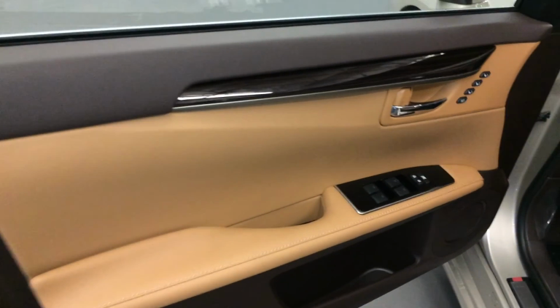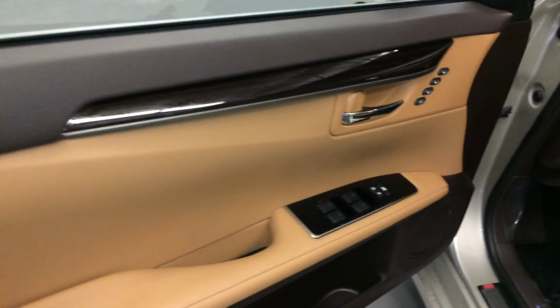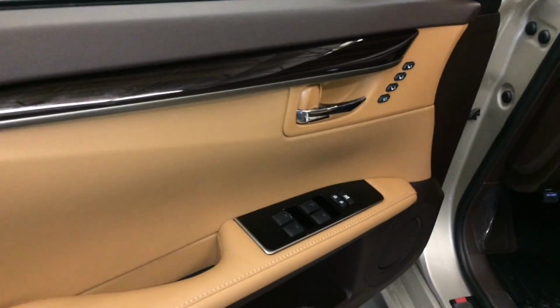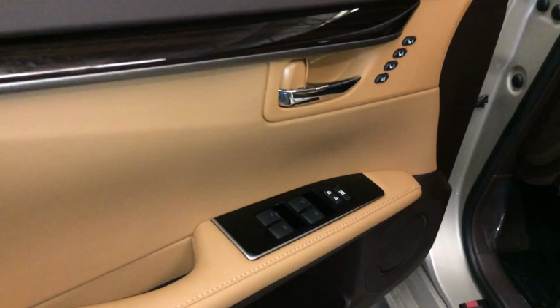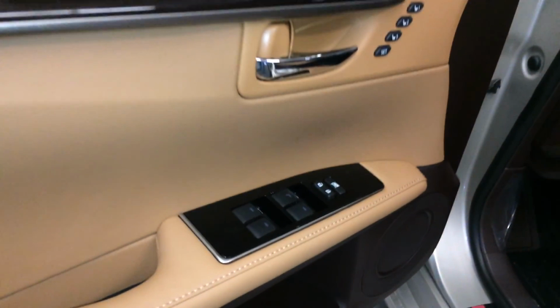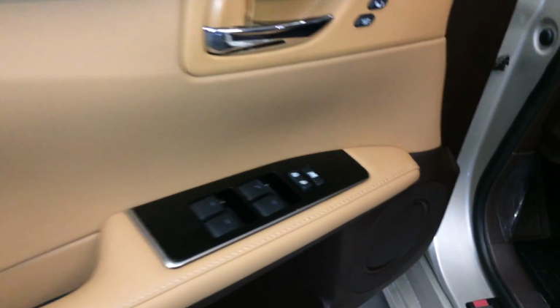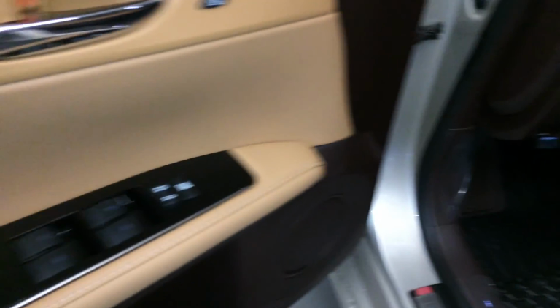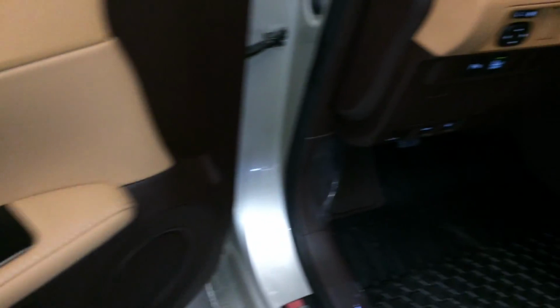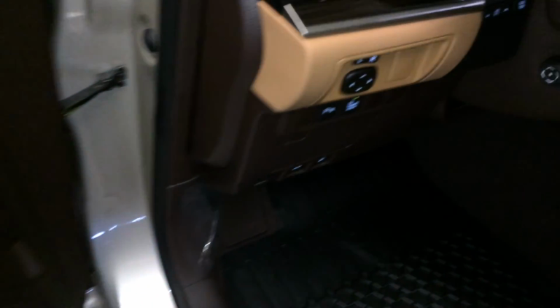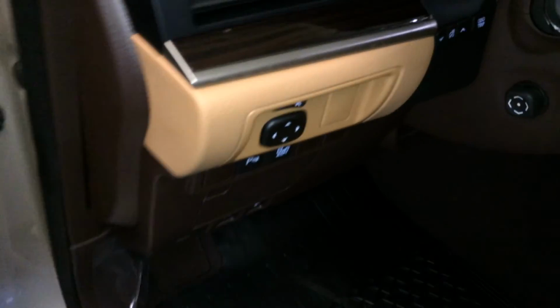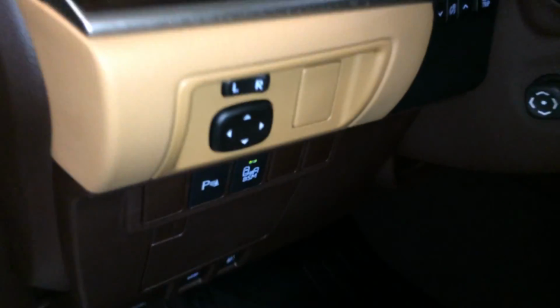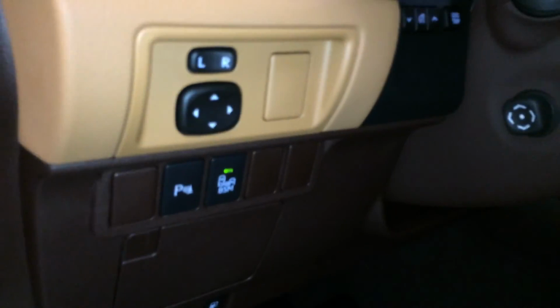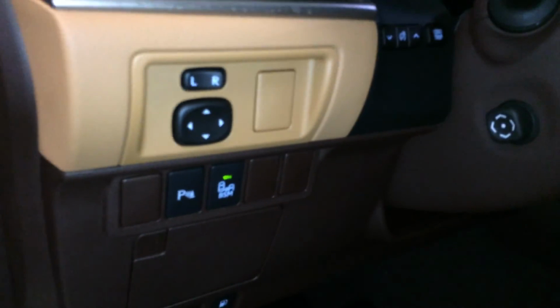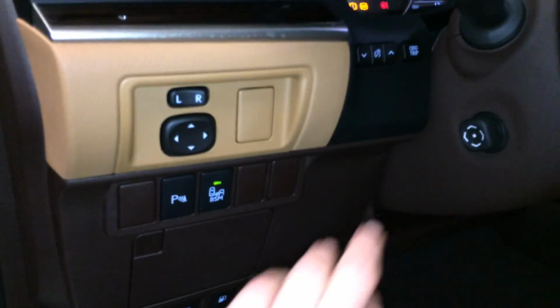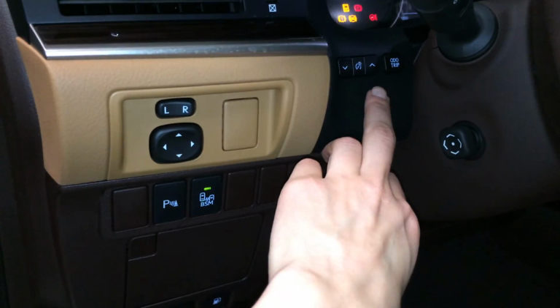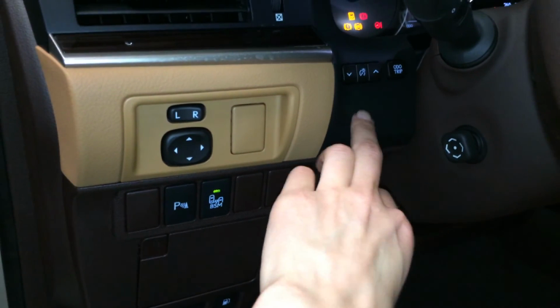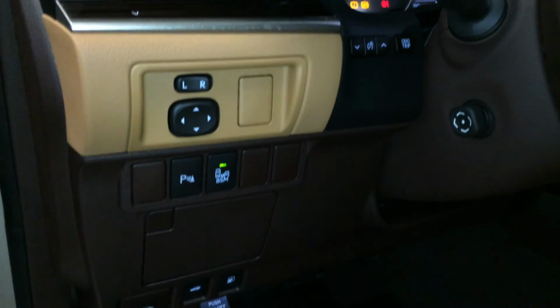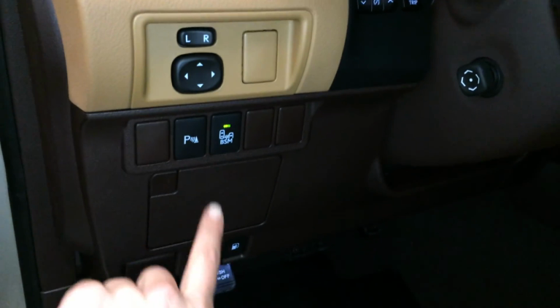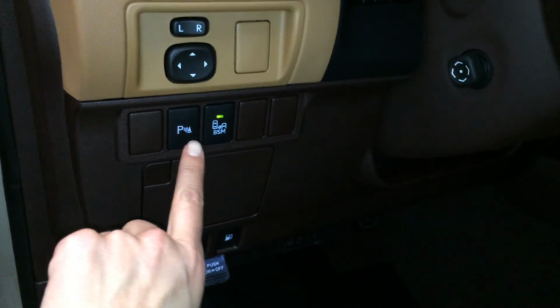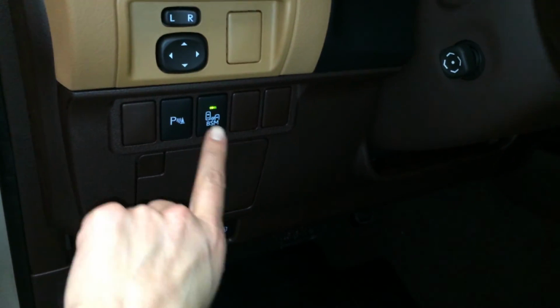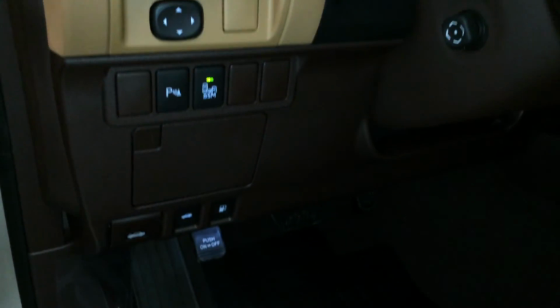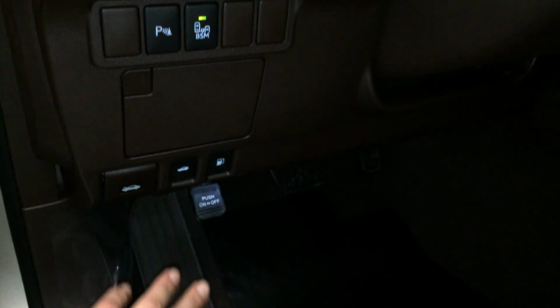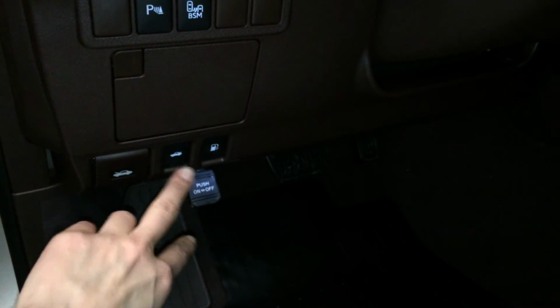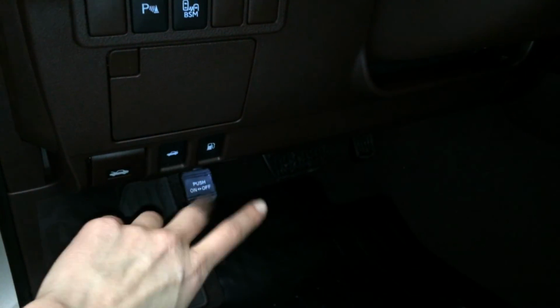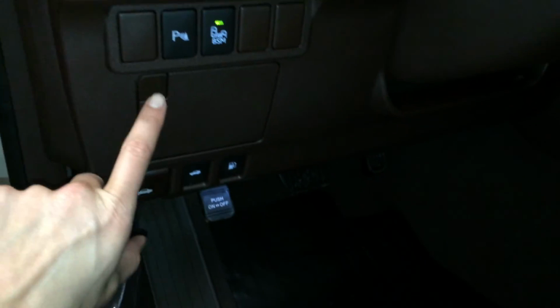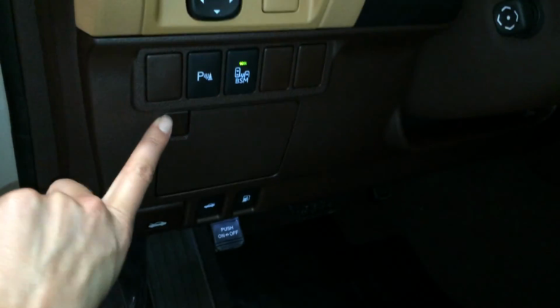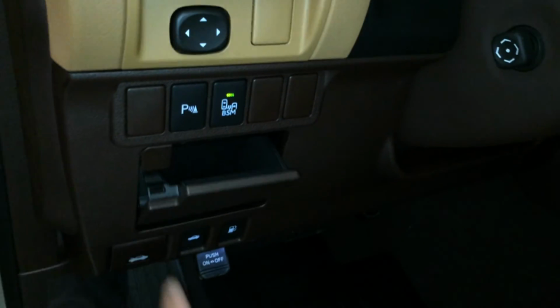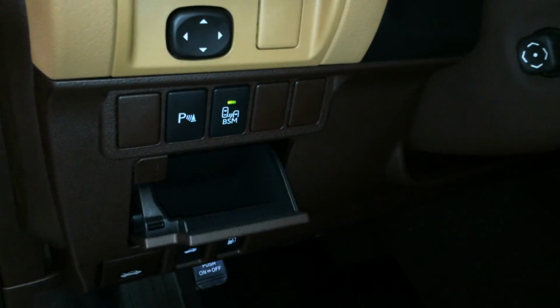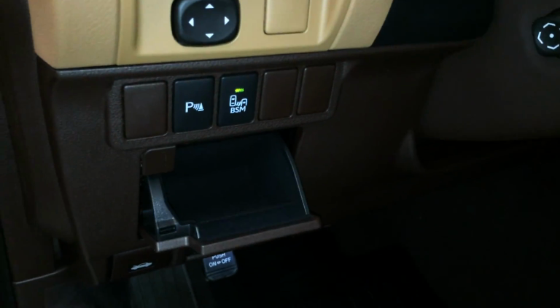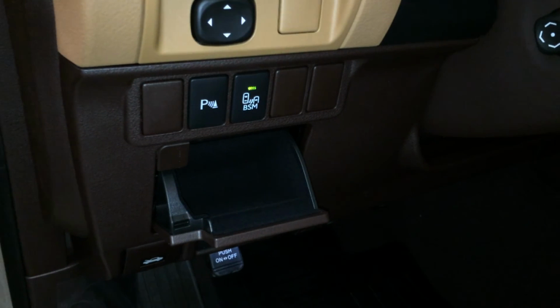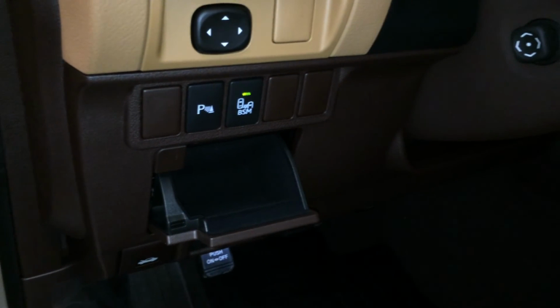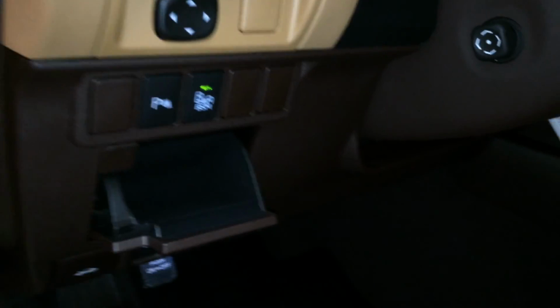Driver seat memory, powered windows, locks and side mirrors. Controls here for your odometer trip, dashboard lights, park assist, blind spot monitoring, trunk, gas cap release, and a little storage unit with a carpet material.